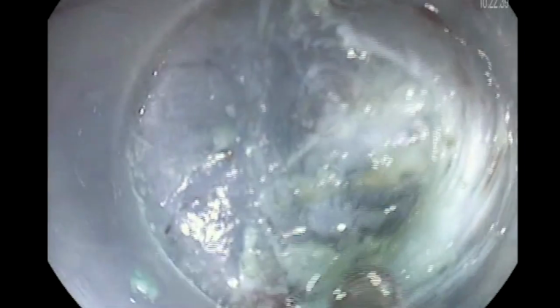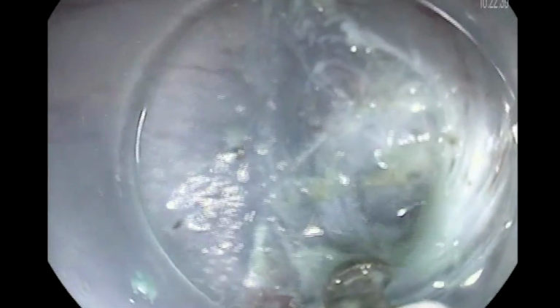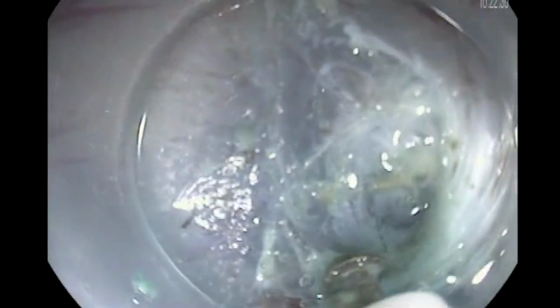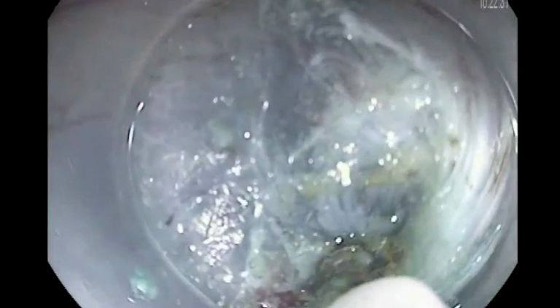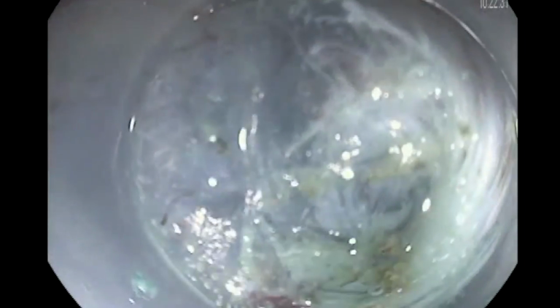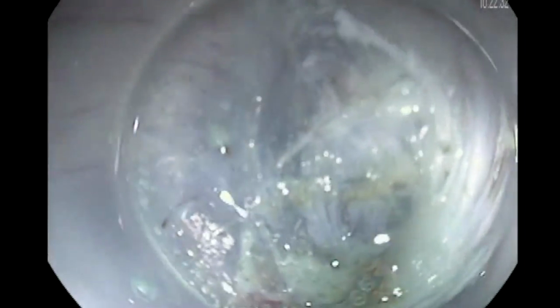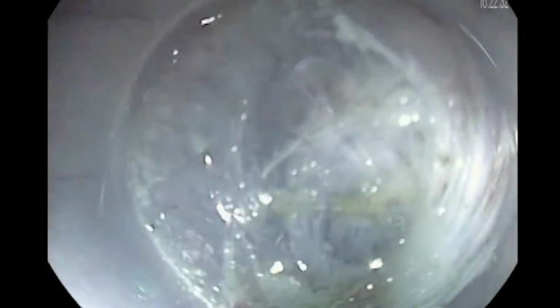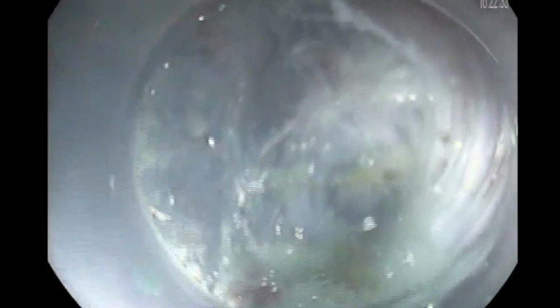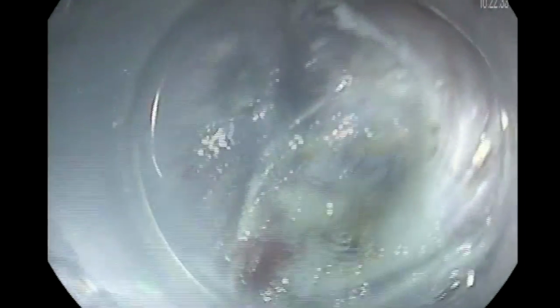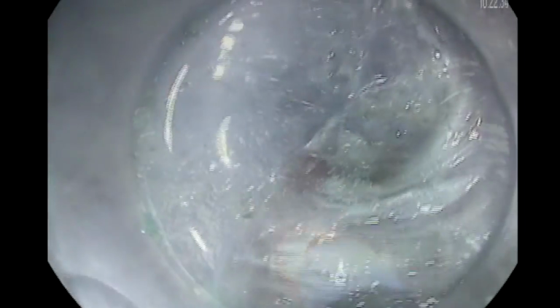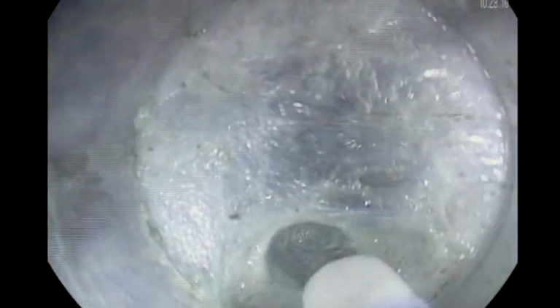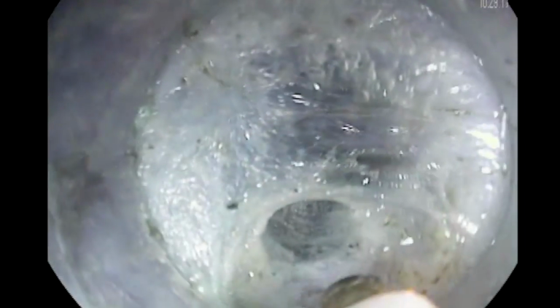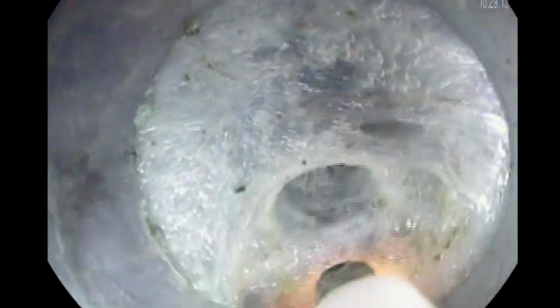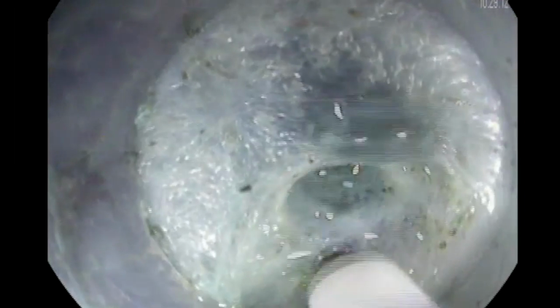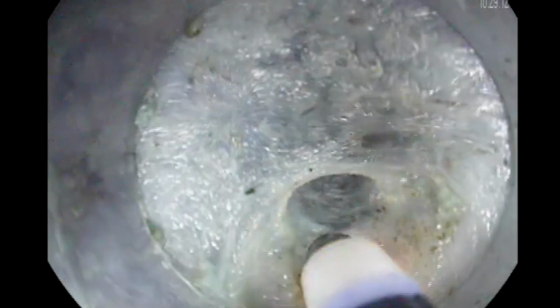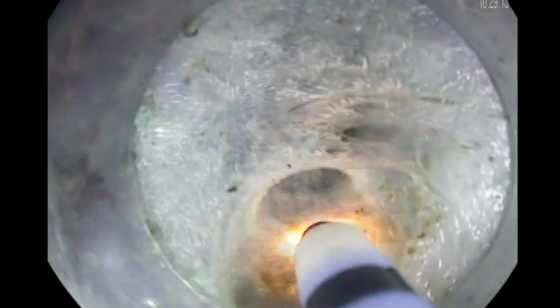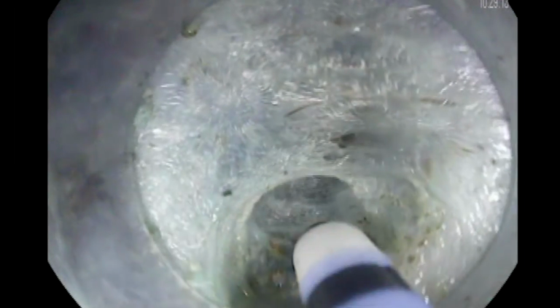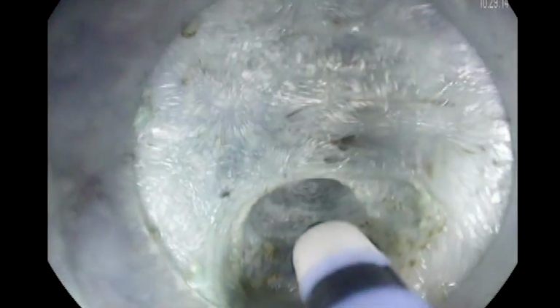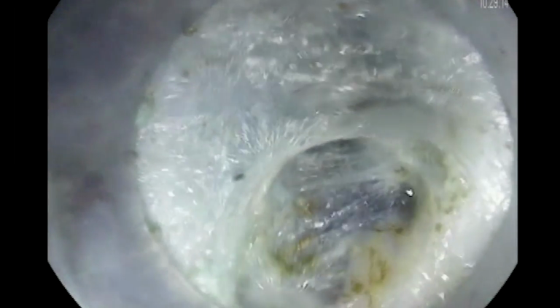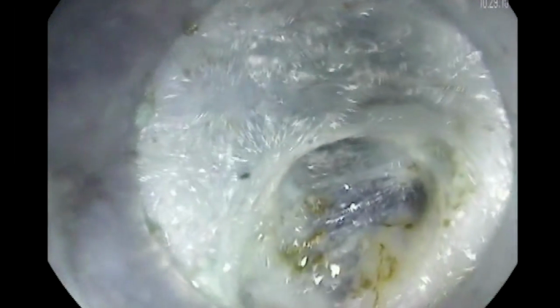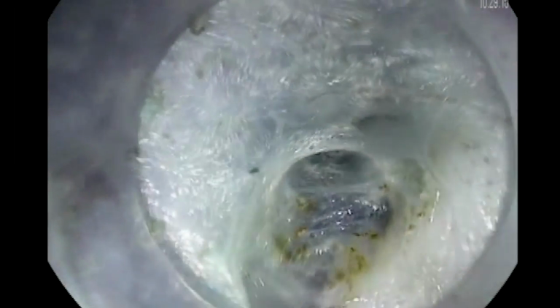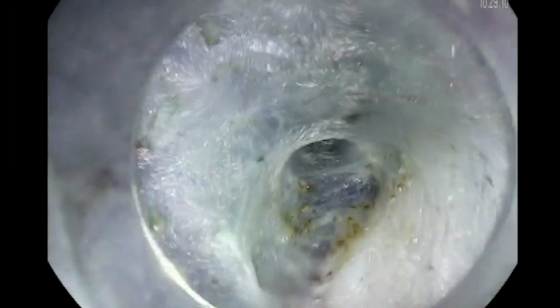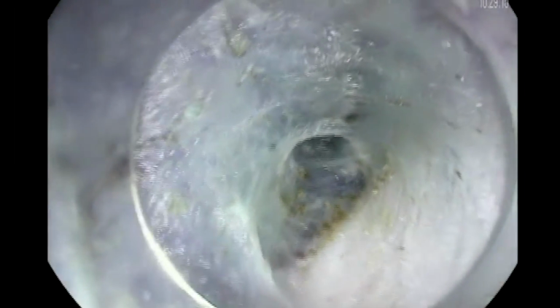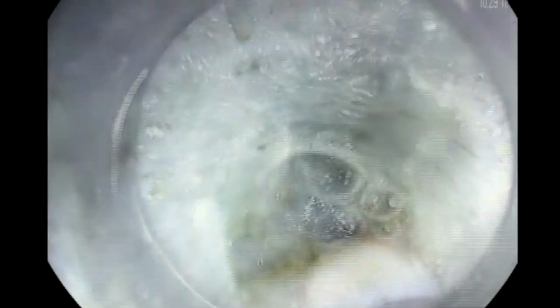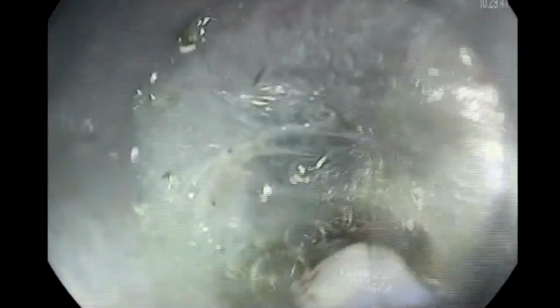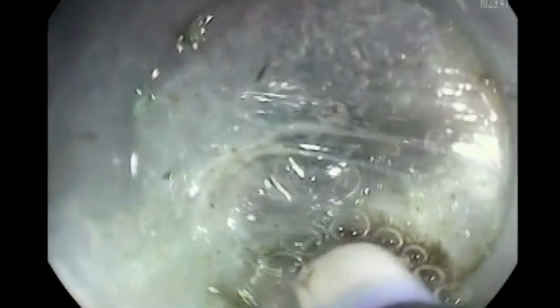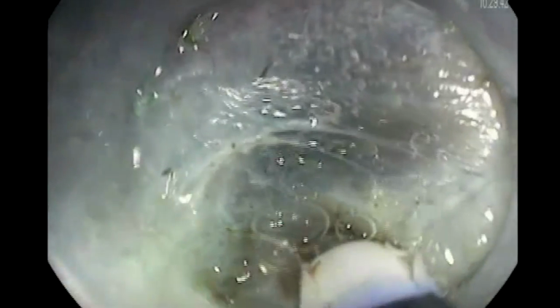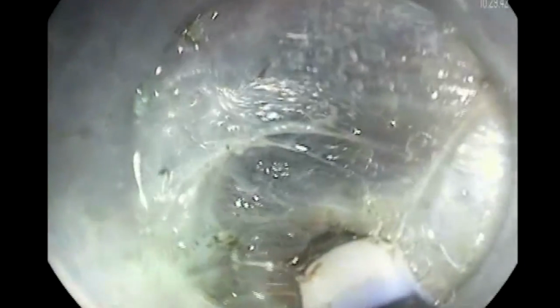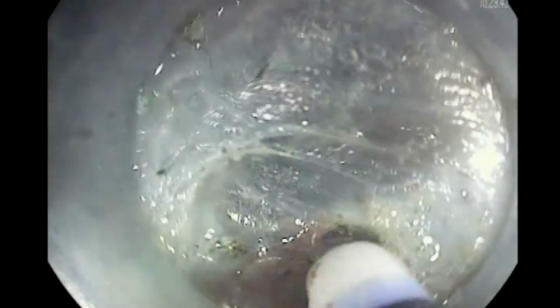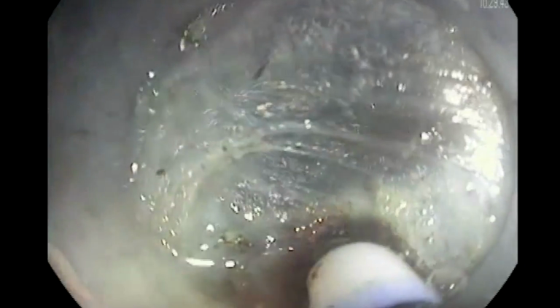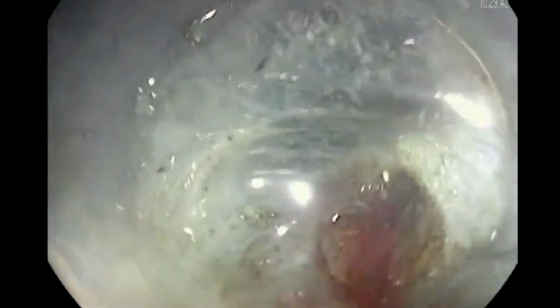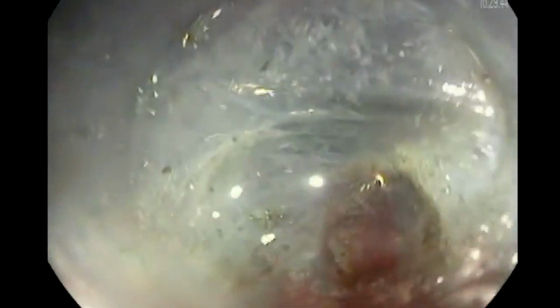Inject a lot of fluid and go toward the muscle. It's okay to dissect towards the muscle area rather than dissecting towards the mucosal area, because in this area we are going to do what we call myotomy later on. Once we pass the GE junction, immediately you will find that the space is wide open.